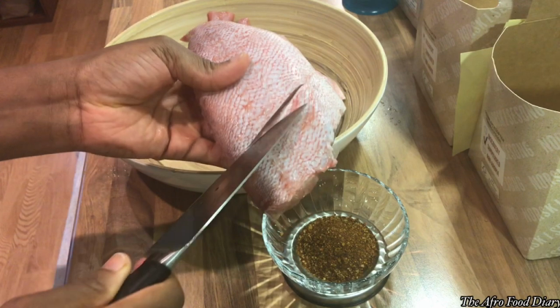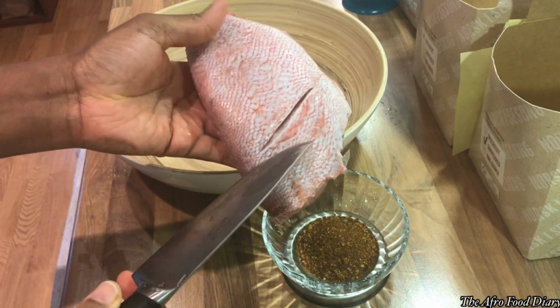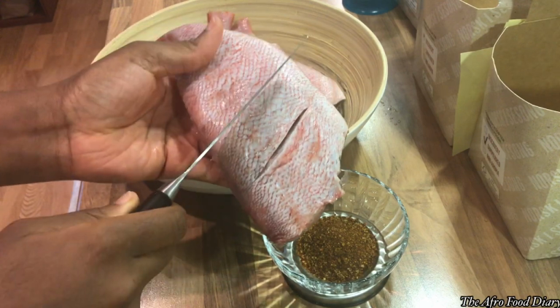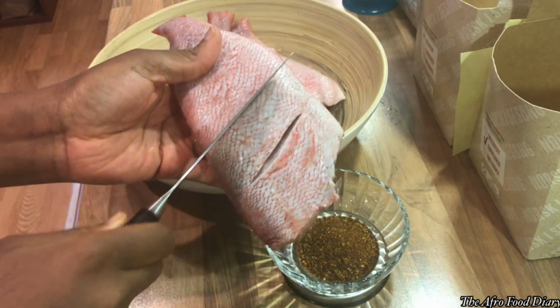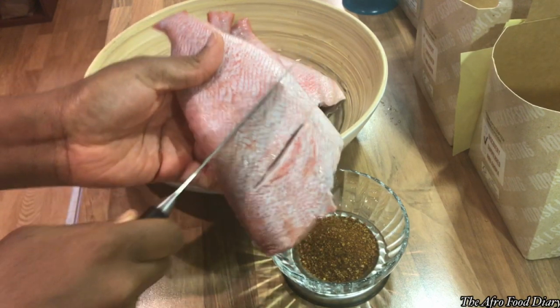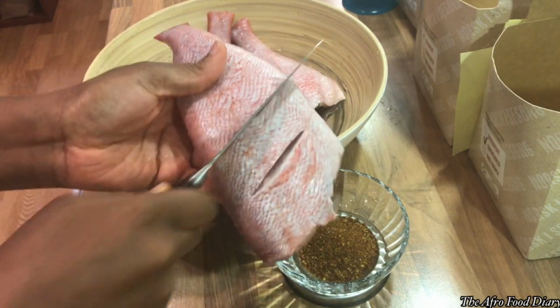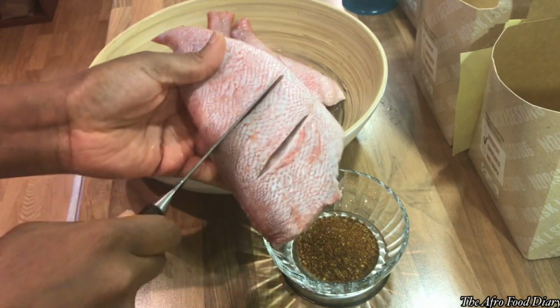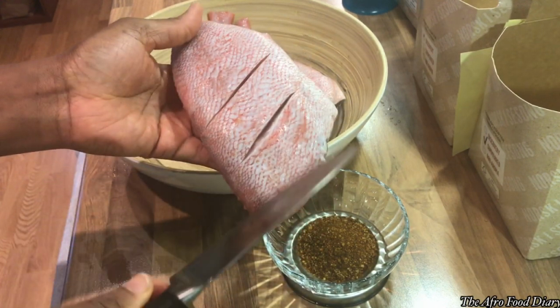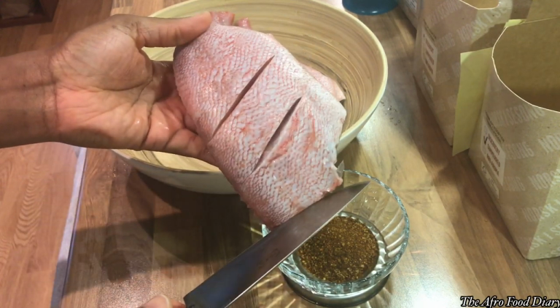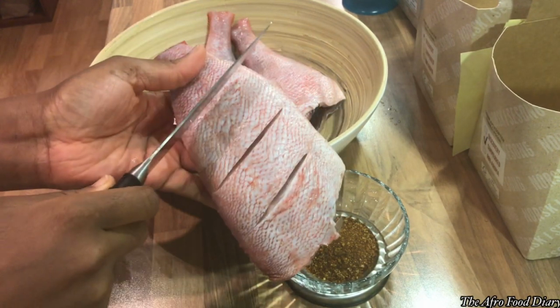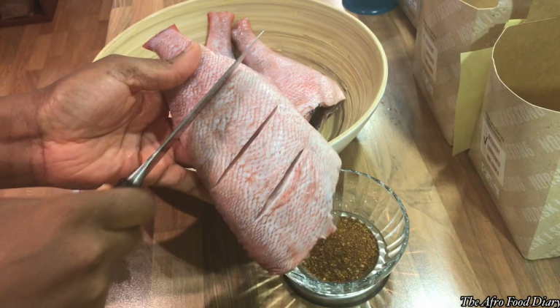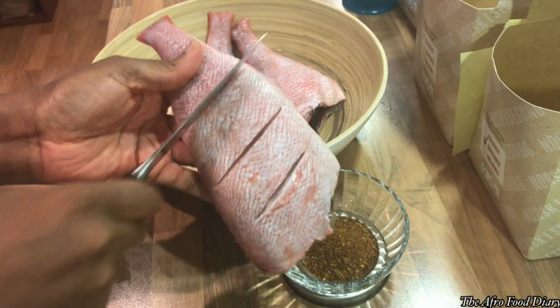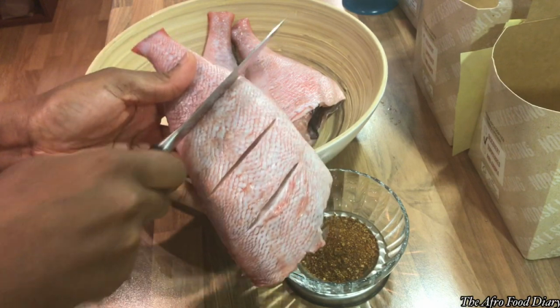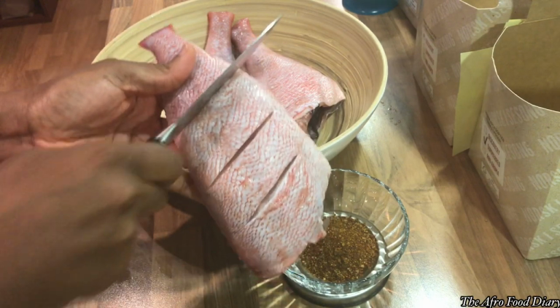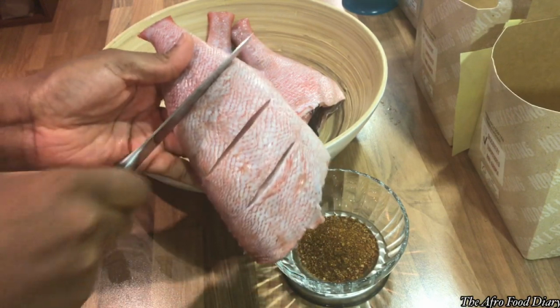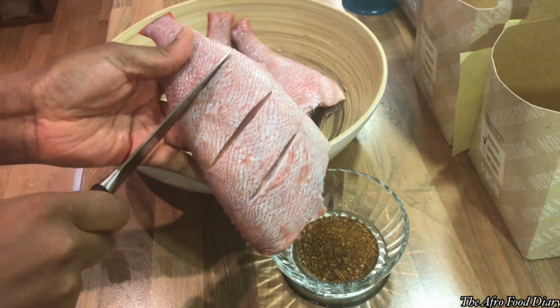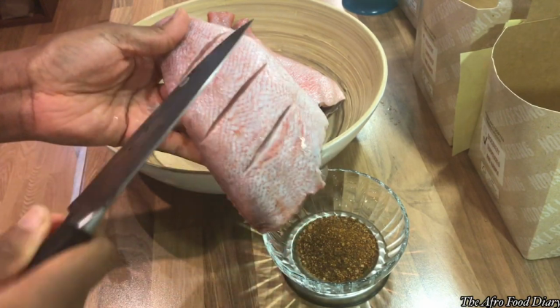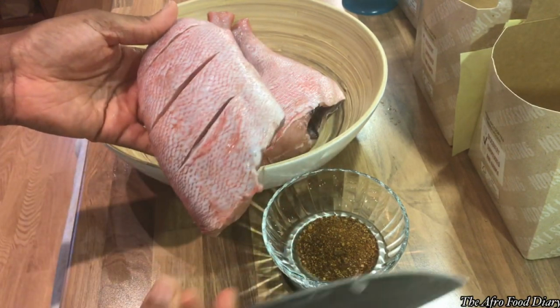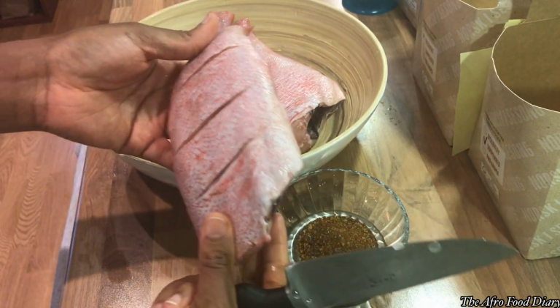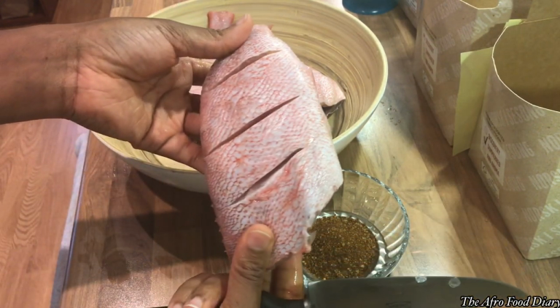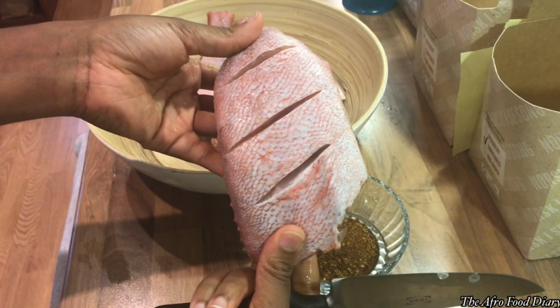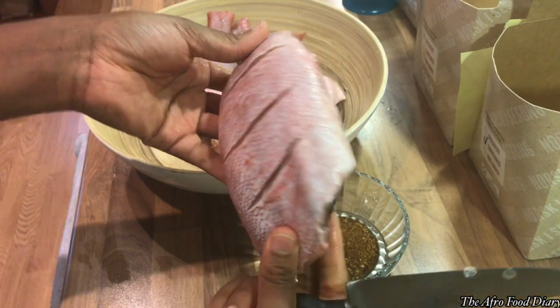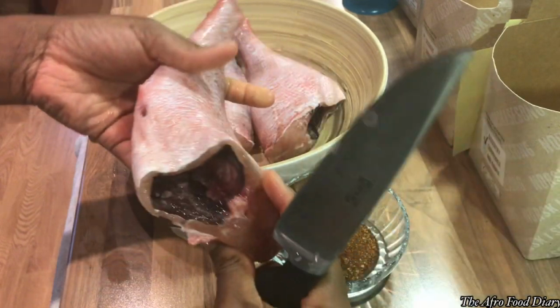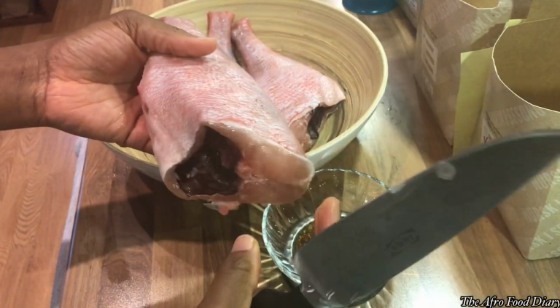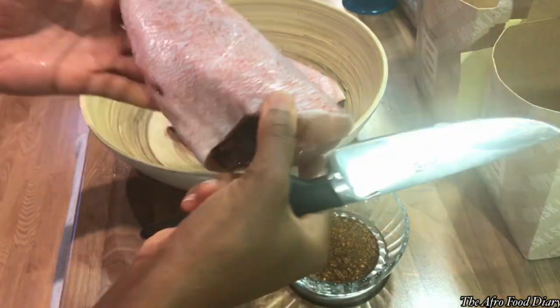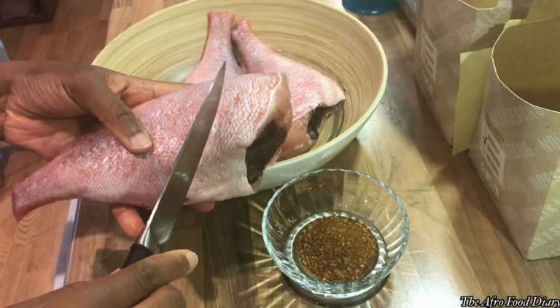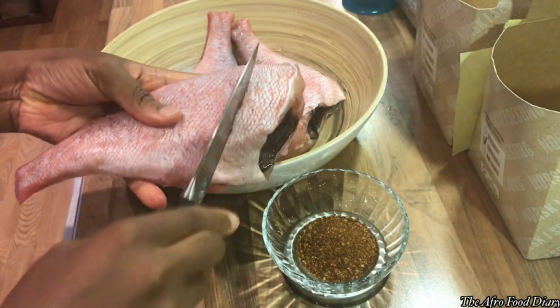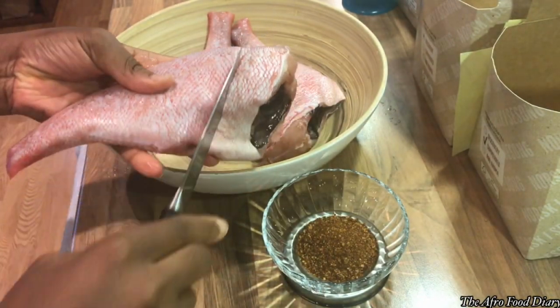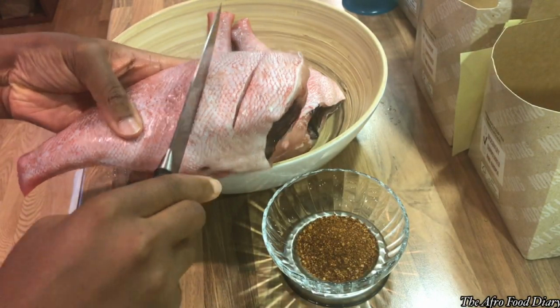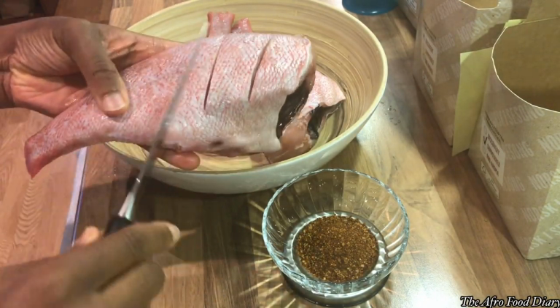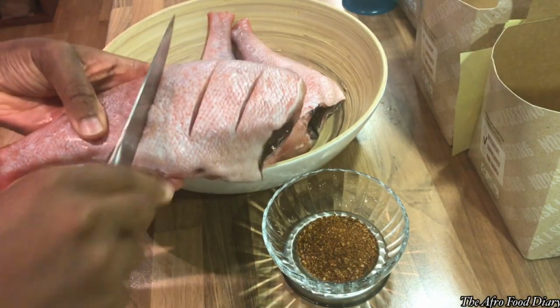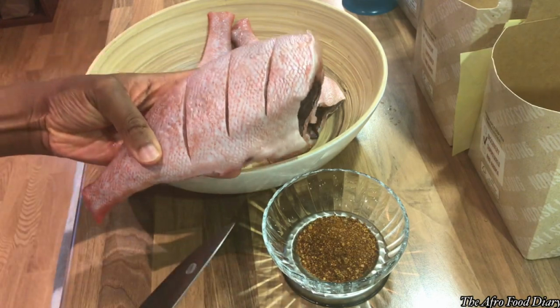Then go ahead and give it some cuts, like I'm doing right here. The essence is so that the spices you're going to be putting on this fish can penetrate and get into the inside of the fish.